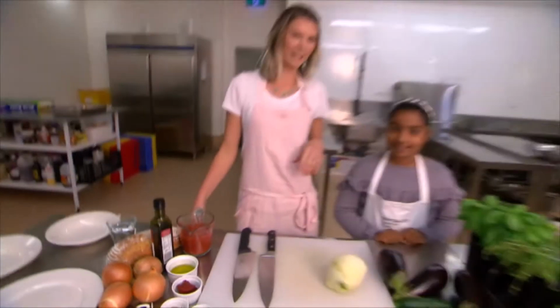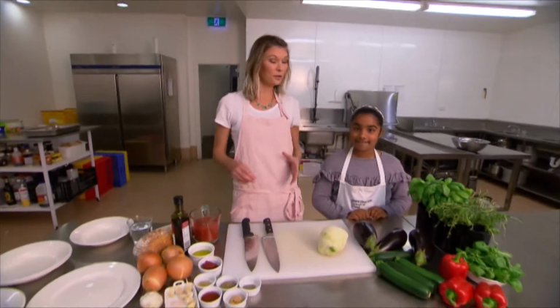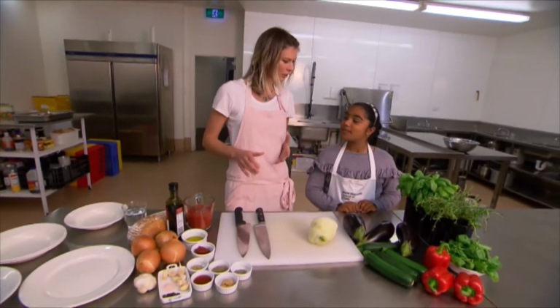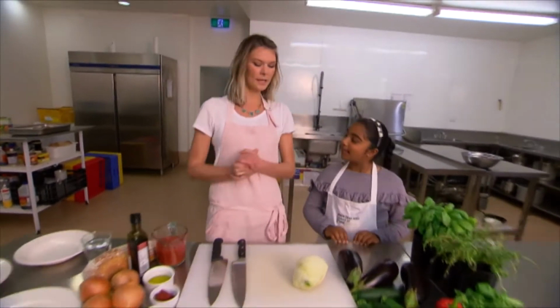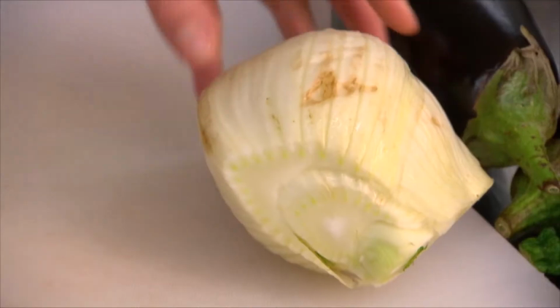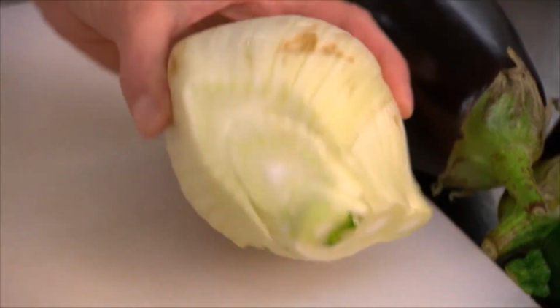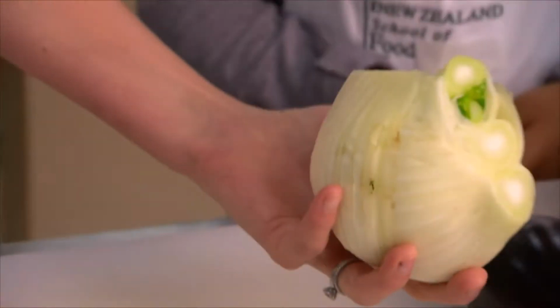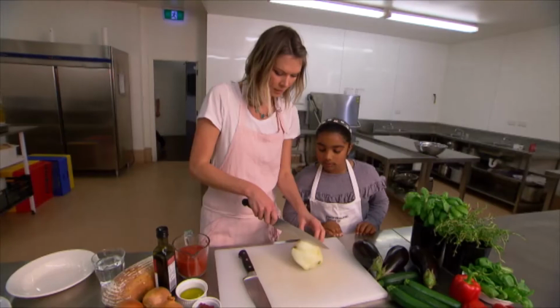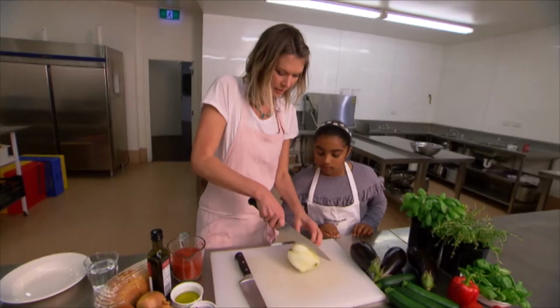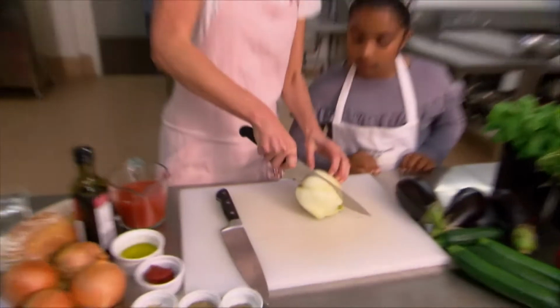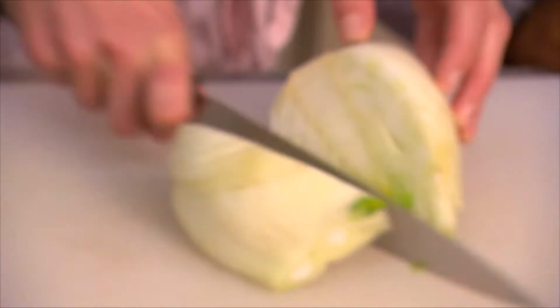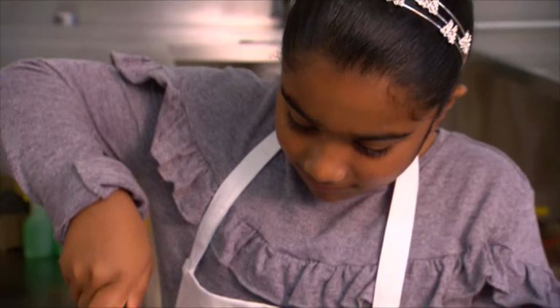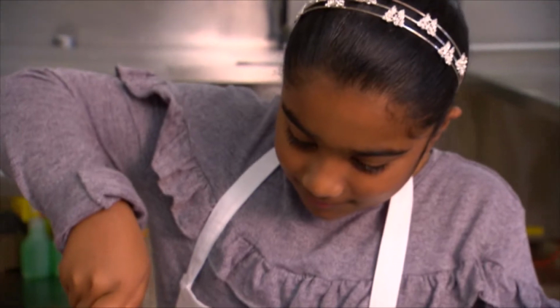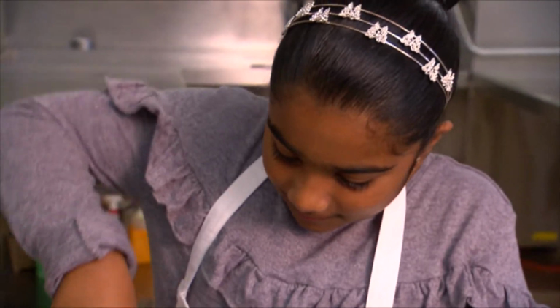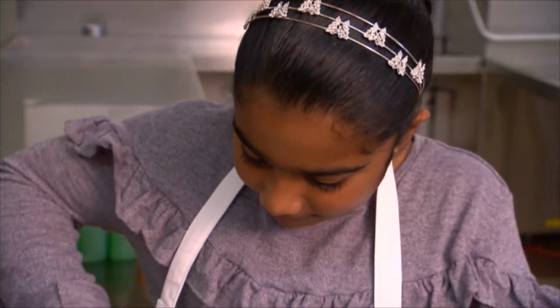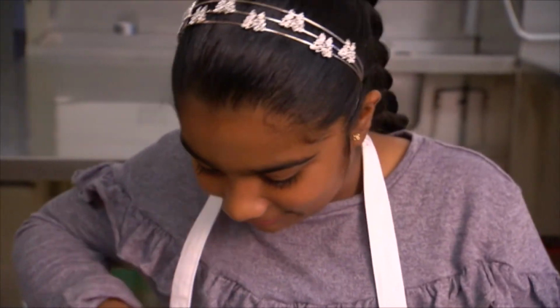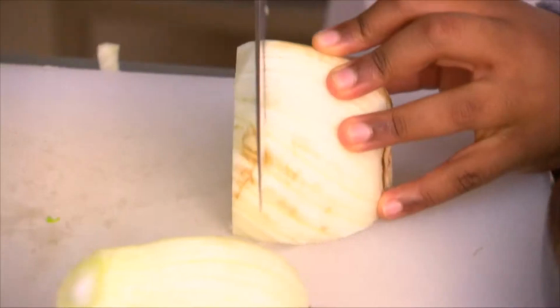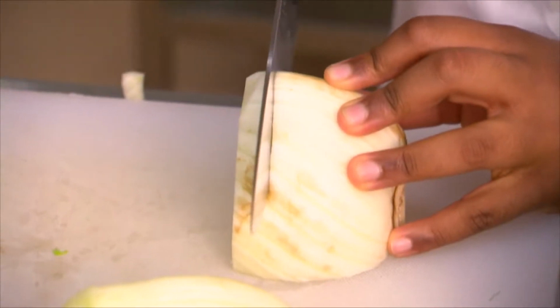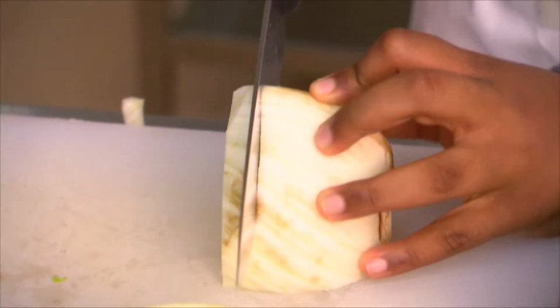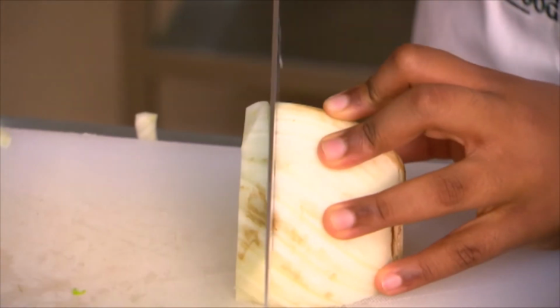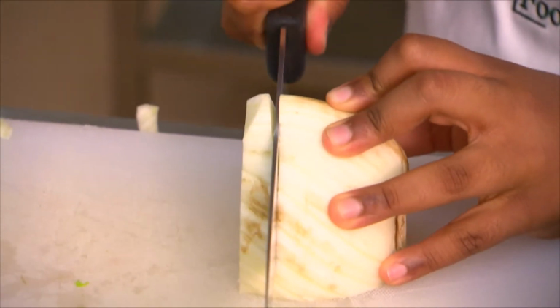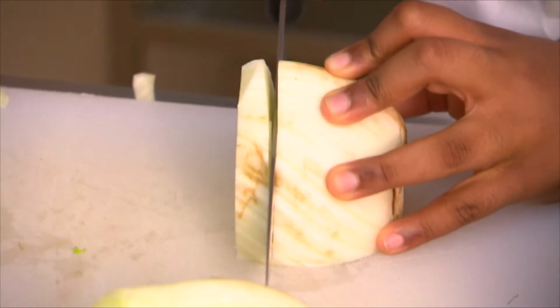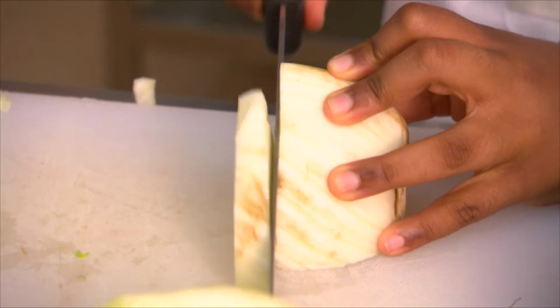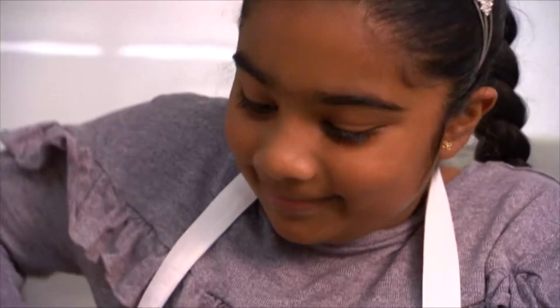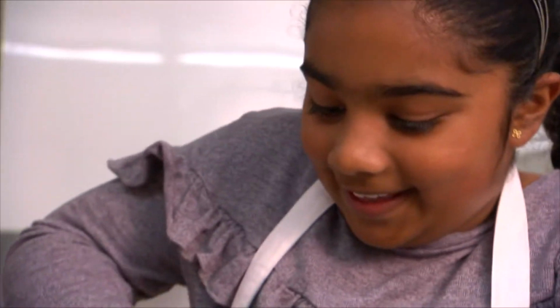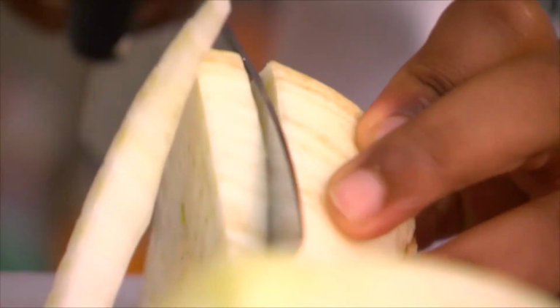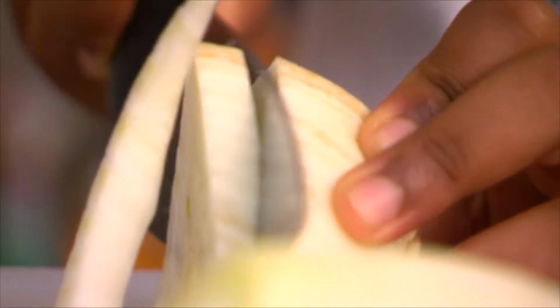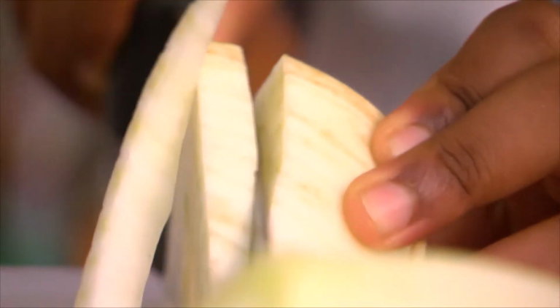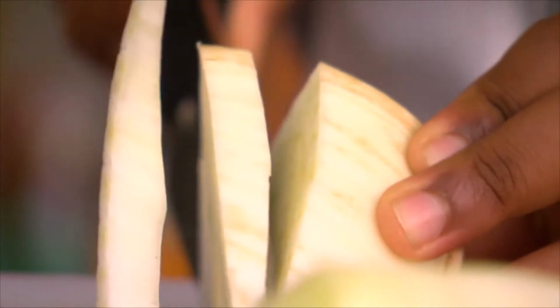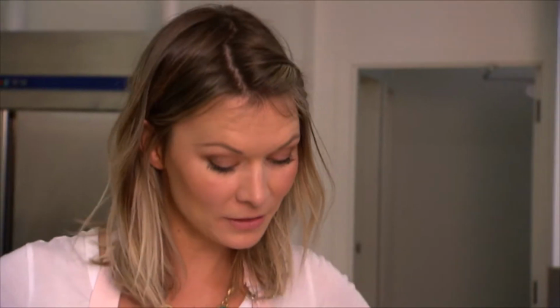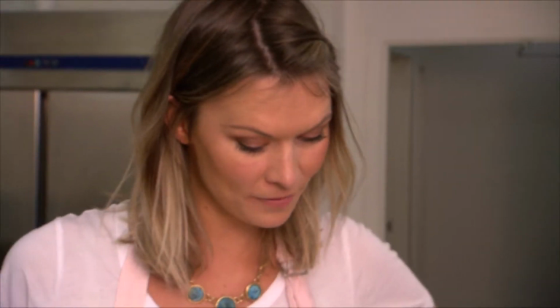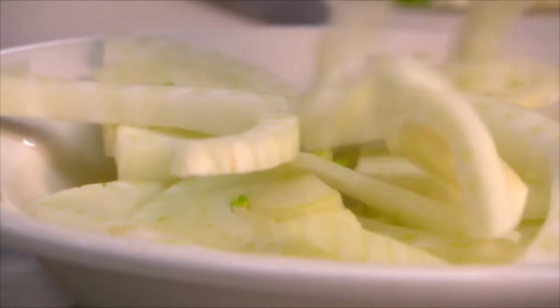Okay, so the first thing we're going to chop is the fennel. I'm just going to cut it in half like that and then chop it into slices. Make sure you keep your fingers out of the way of the blade because we don't want fingers in the ratatouille — just vegetables today please. That looks perfect, well done.